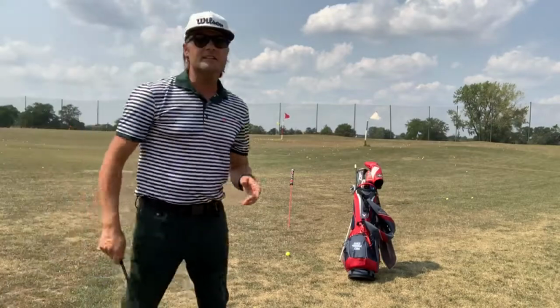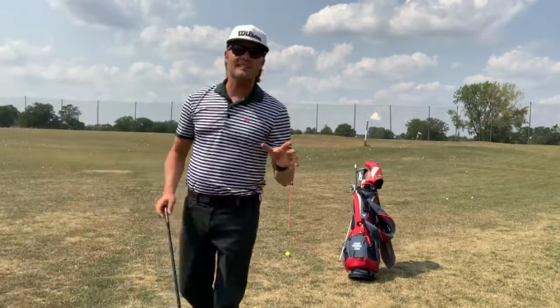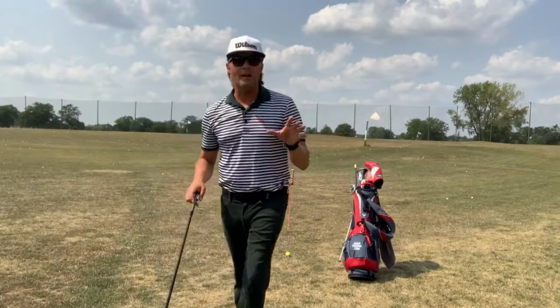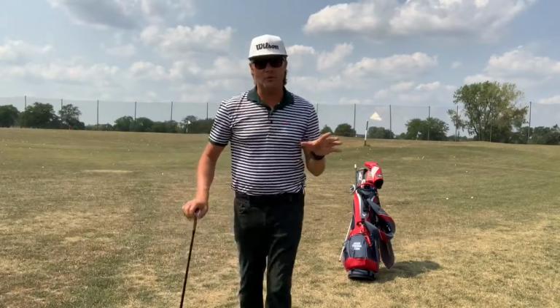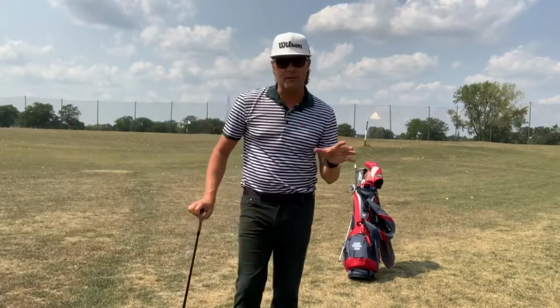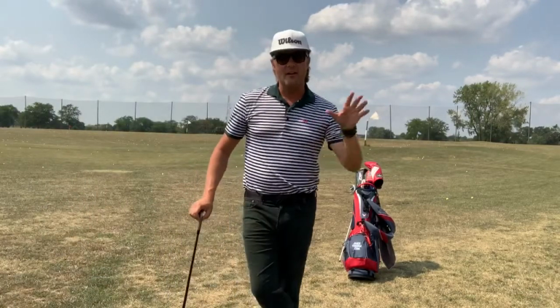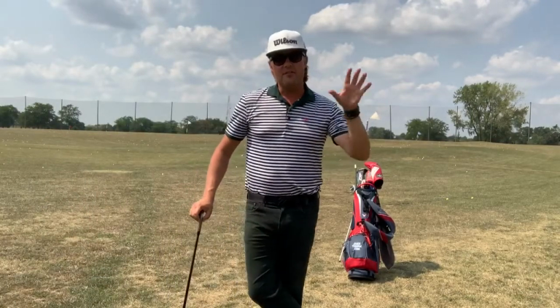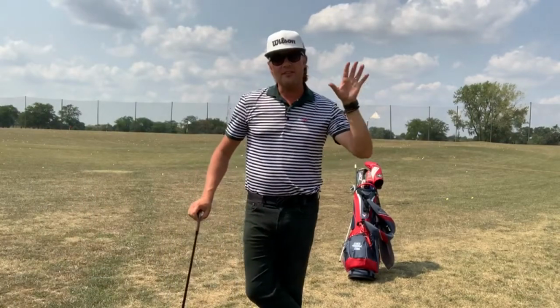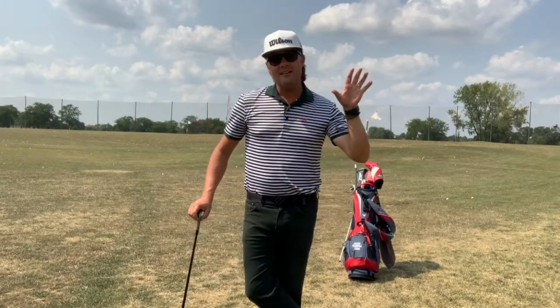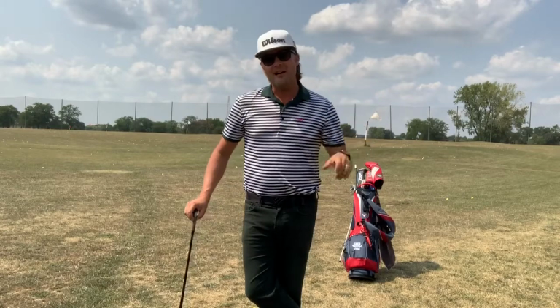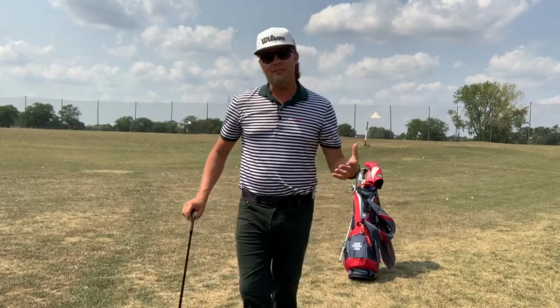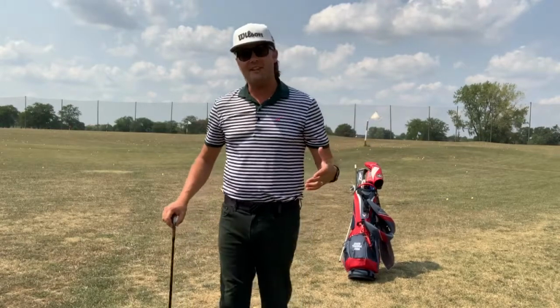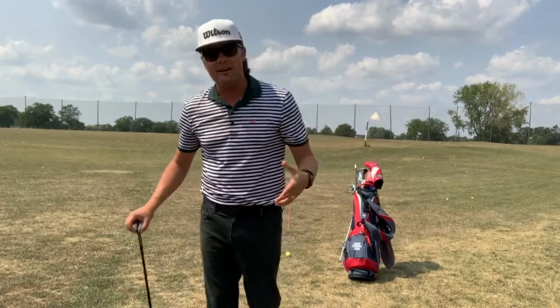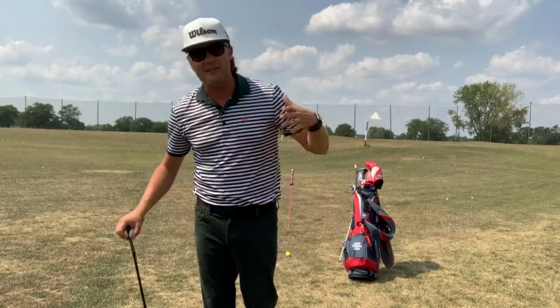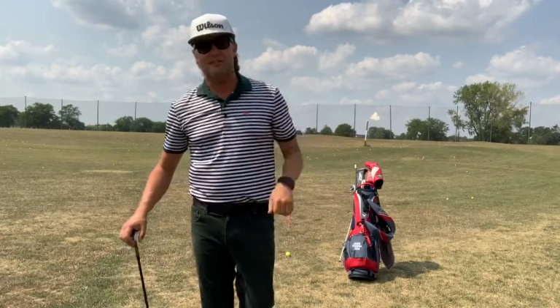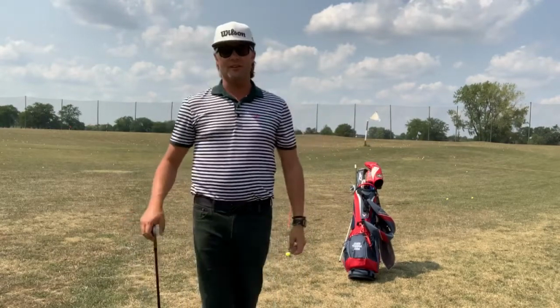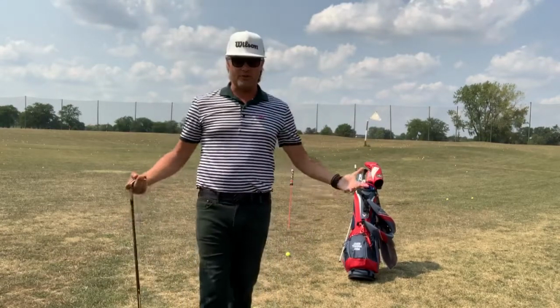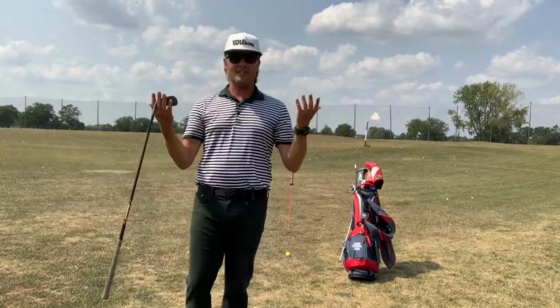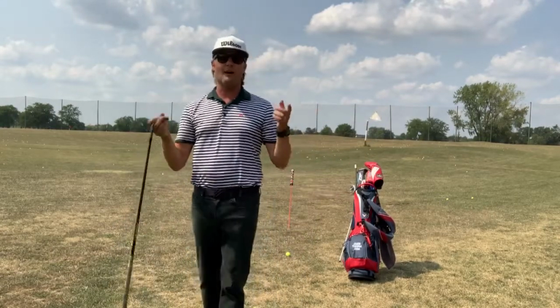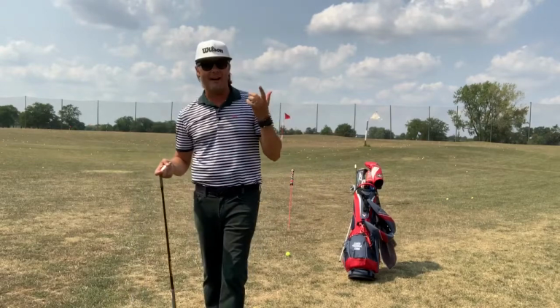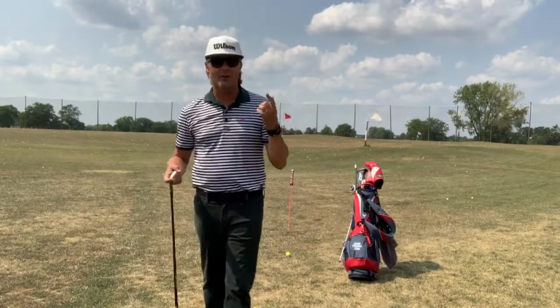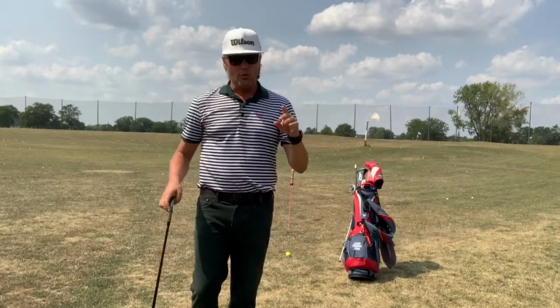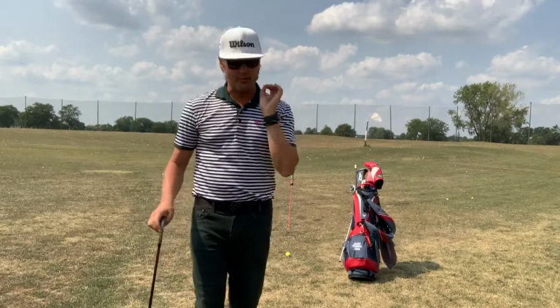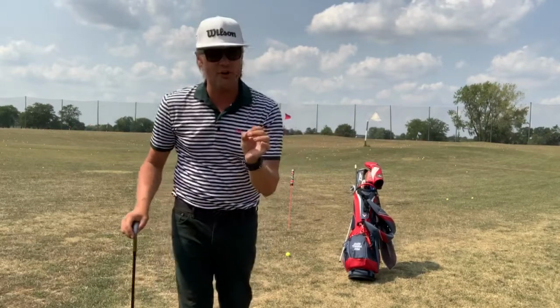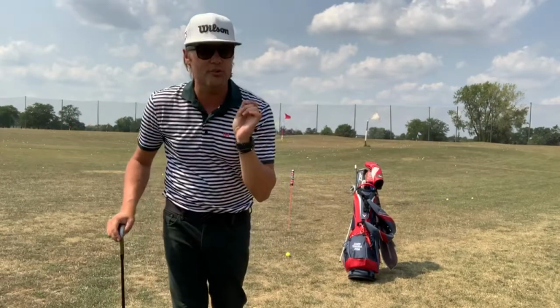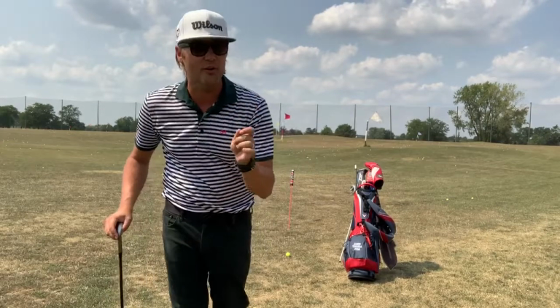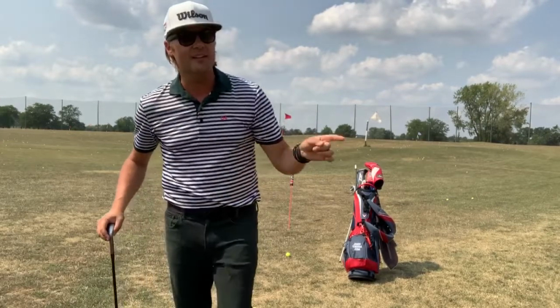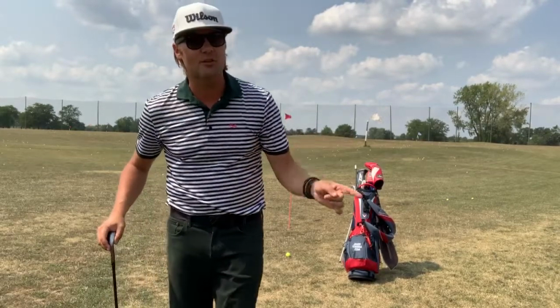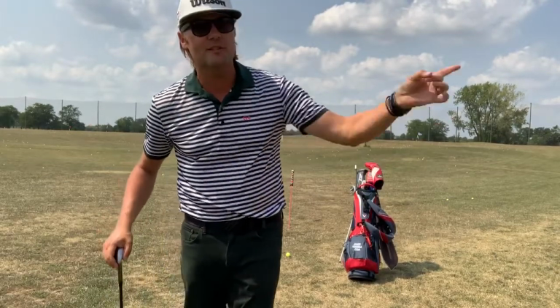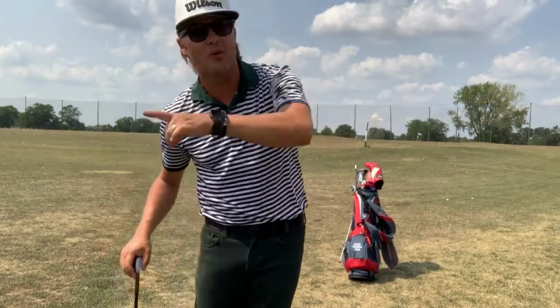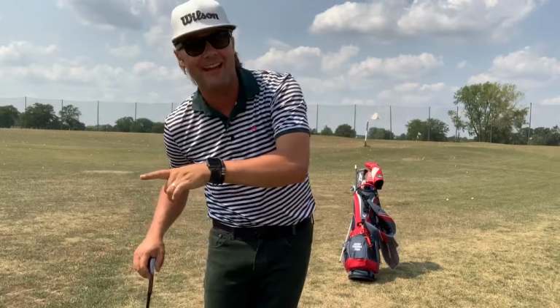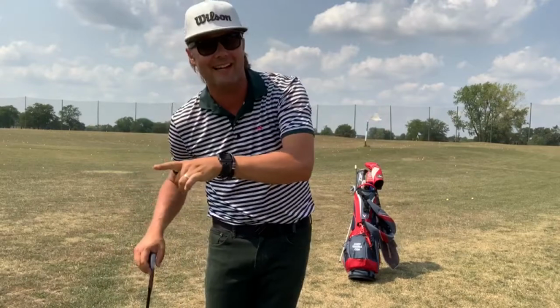Dustin Johnson — what golf course were you playing? First step of the FedEx Cup playoff and he blows out the field. He returns to number one, but what I noticed was a return to a drill he used to do when he was number one the last time.